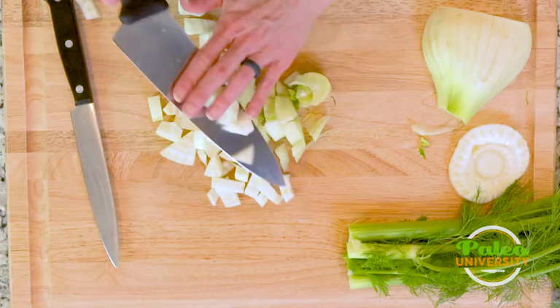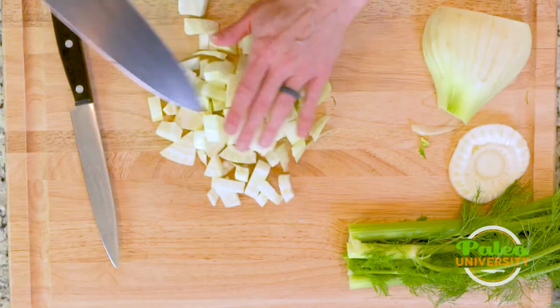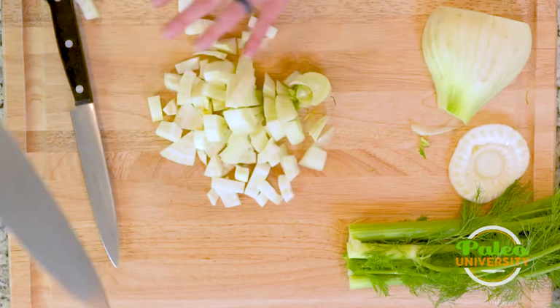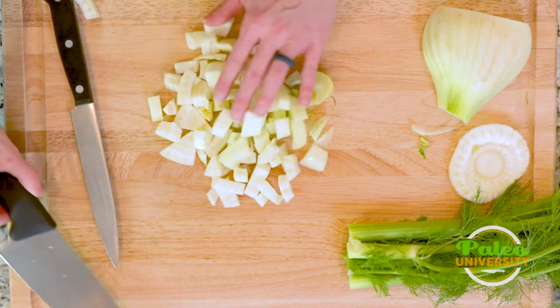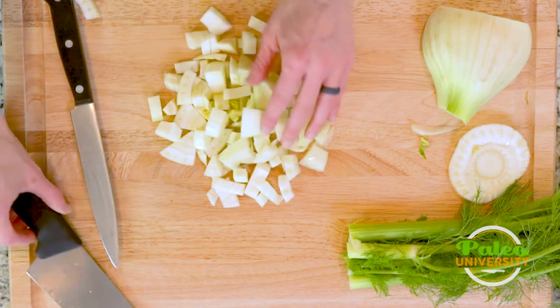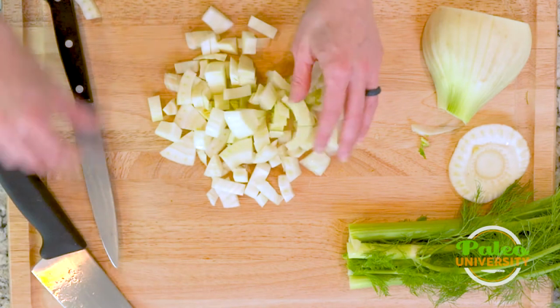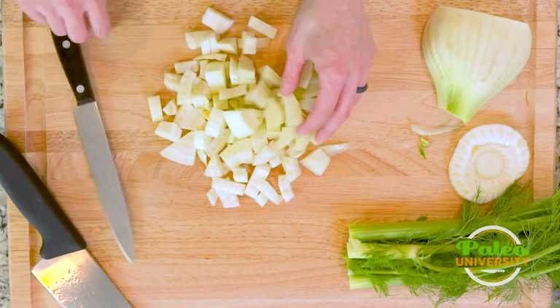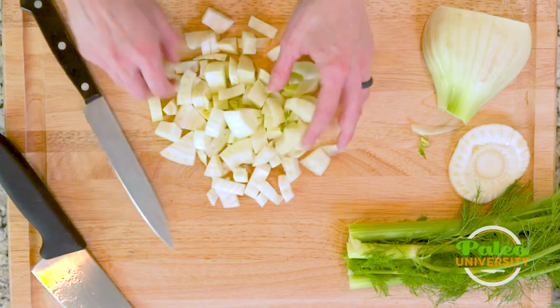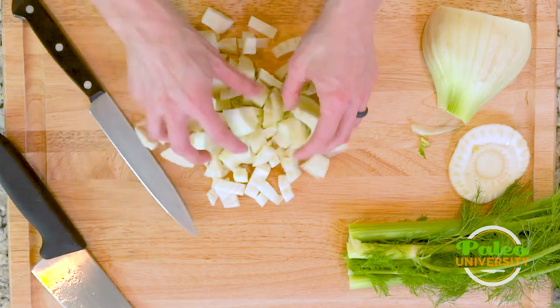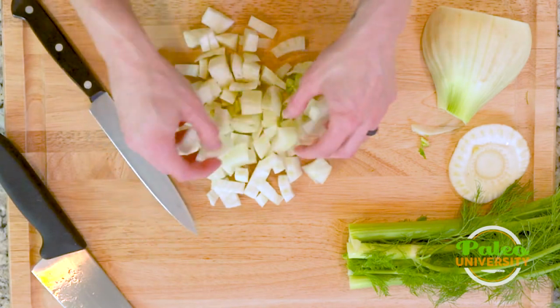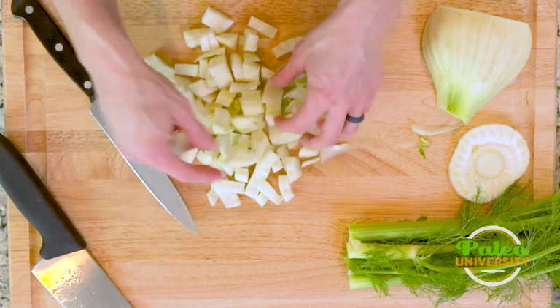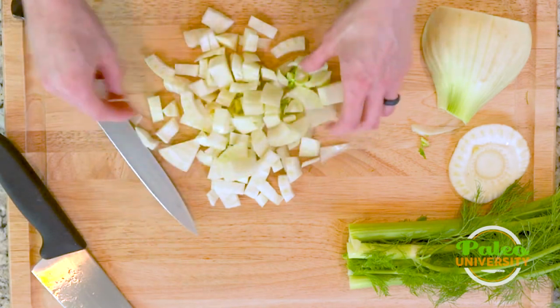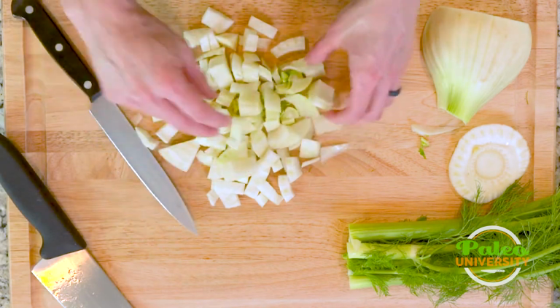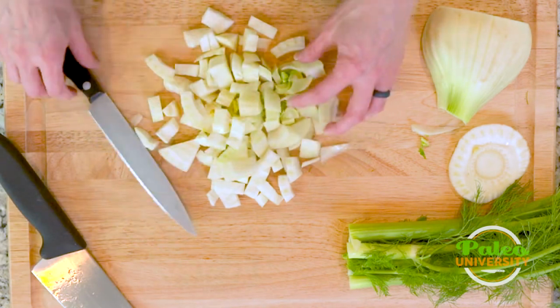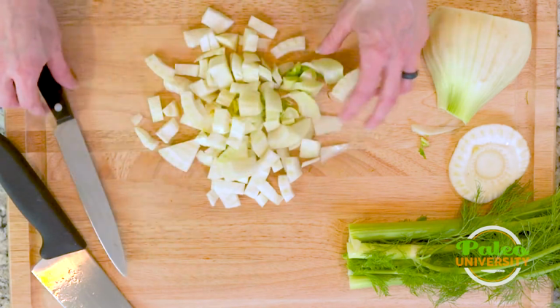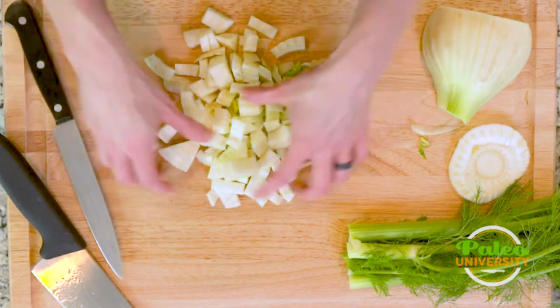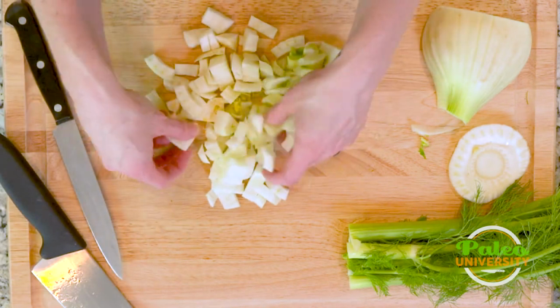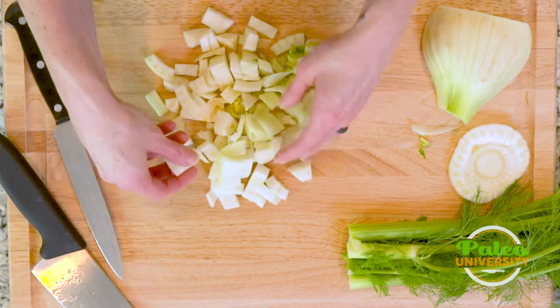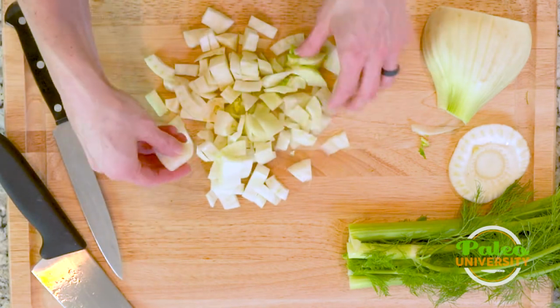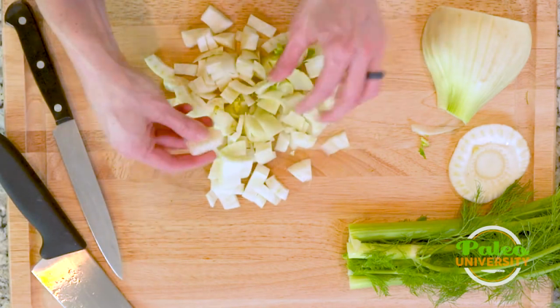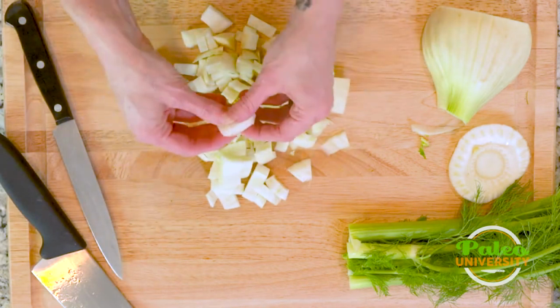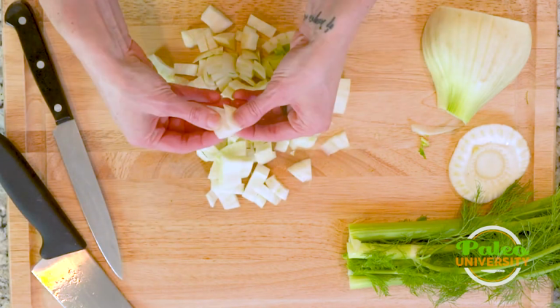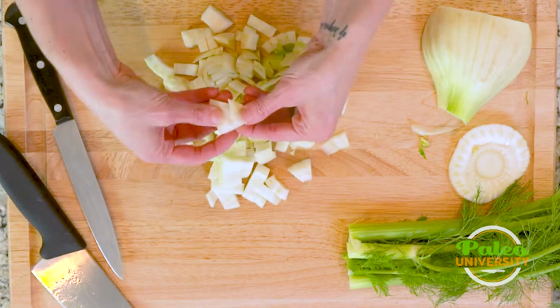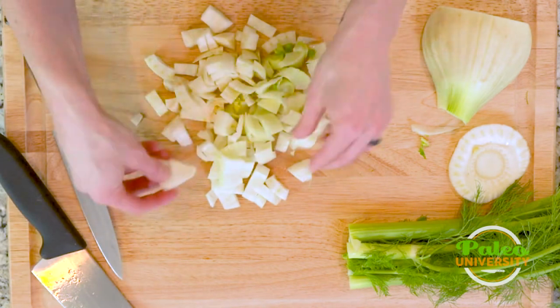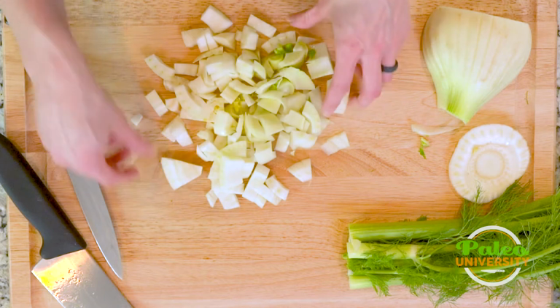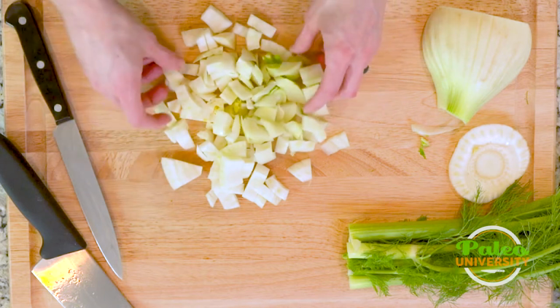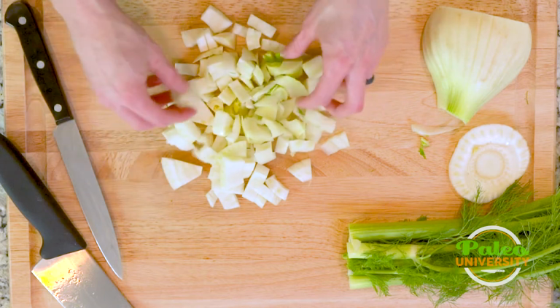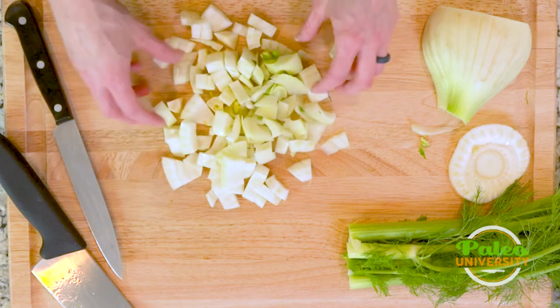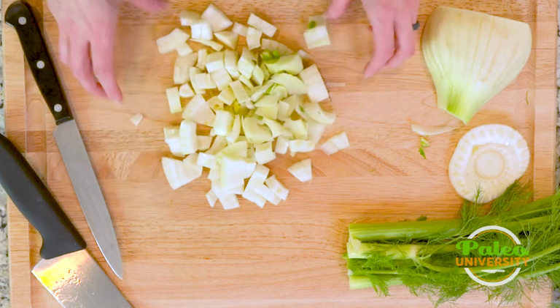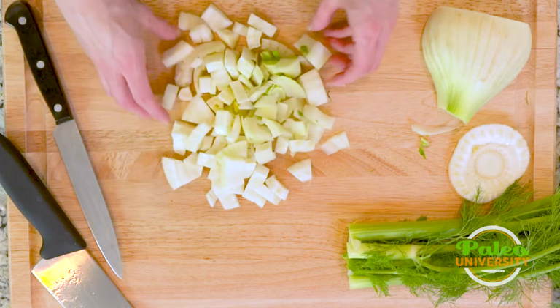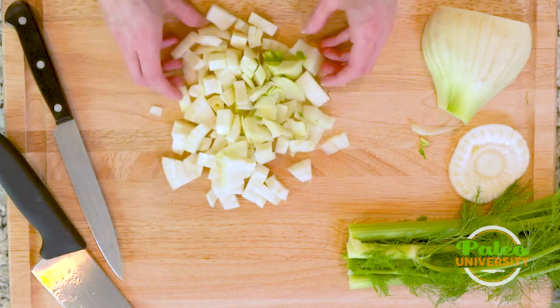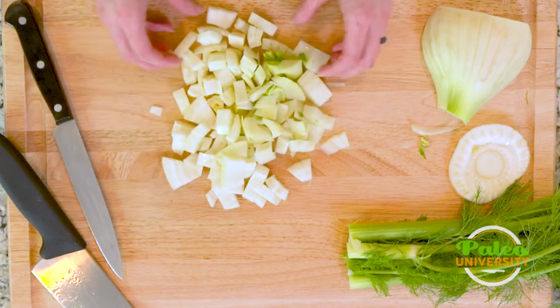And some big pieces — nice big chunks. Got some really pretty fennel. I can smell the licorice already.